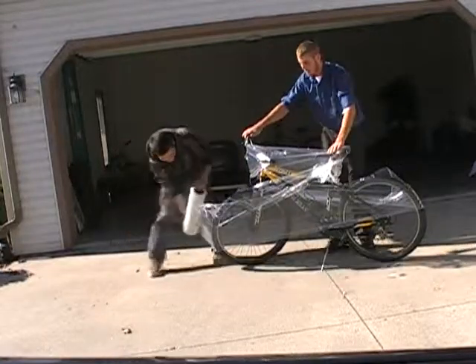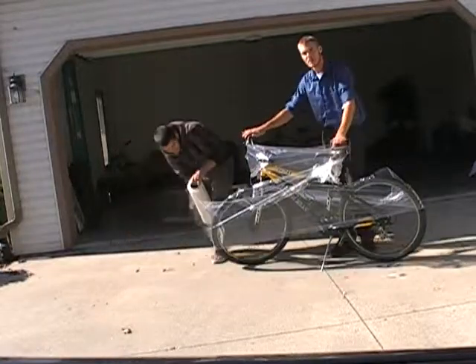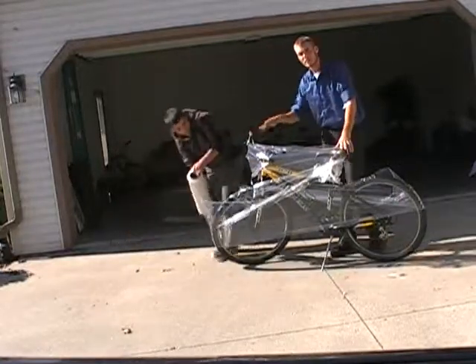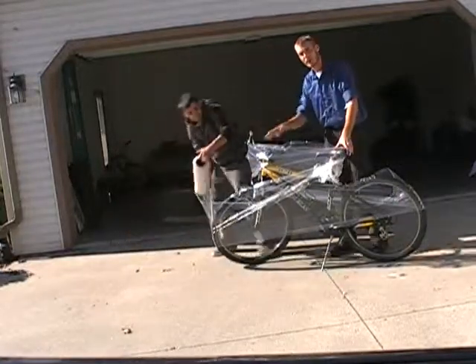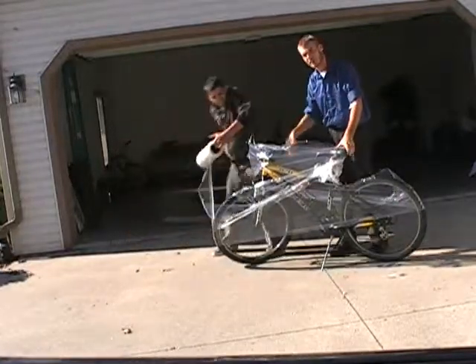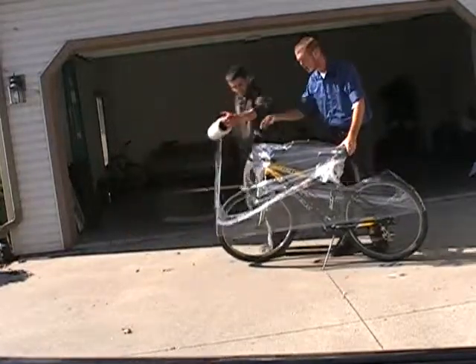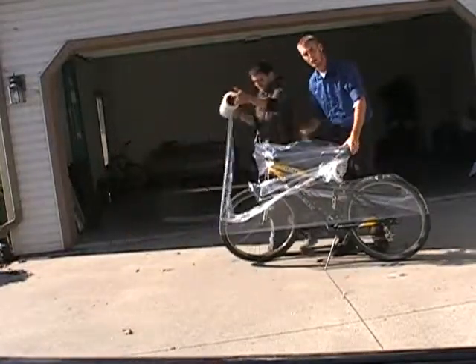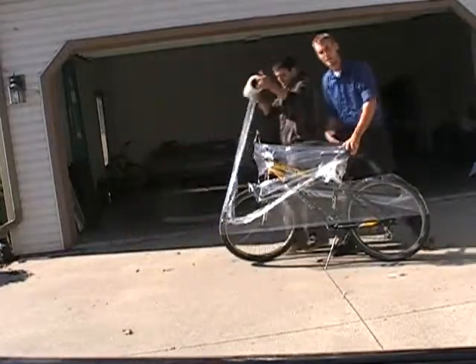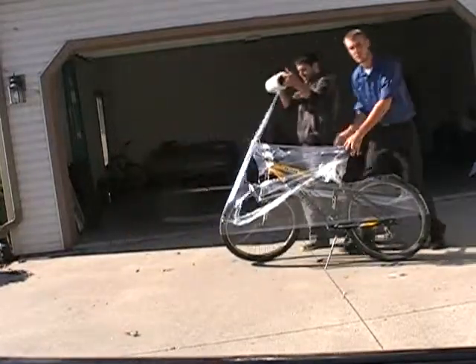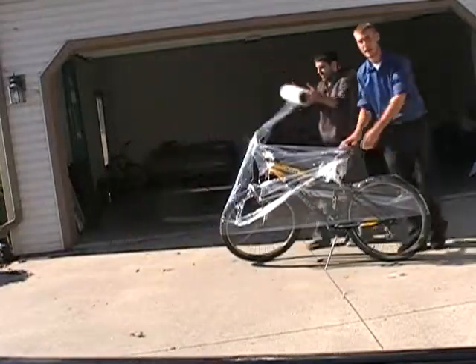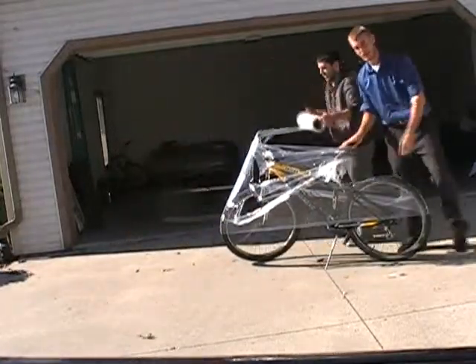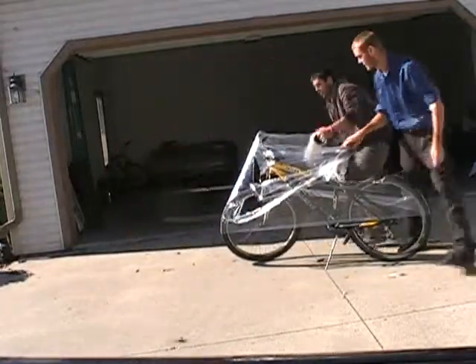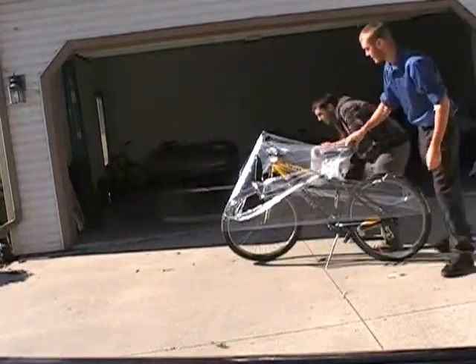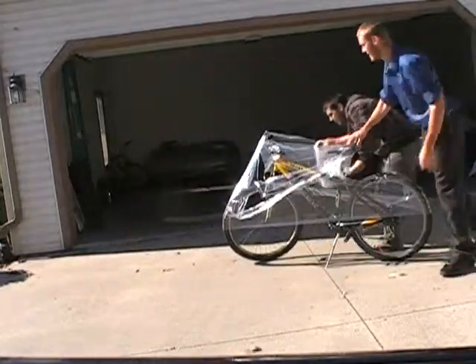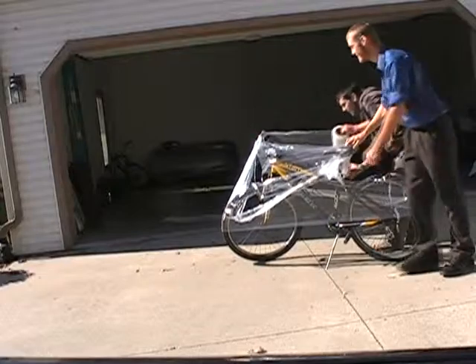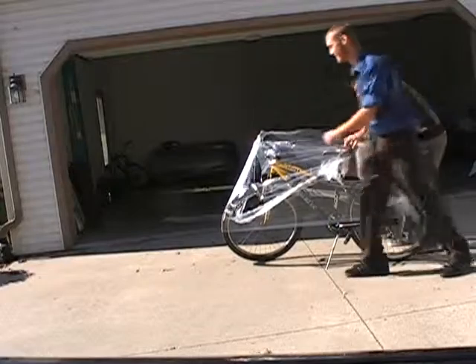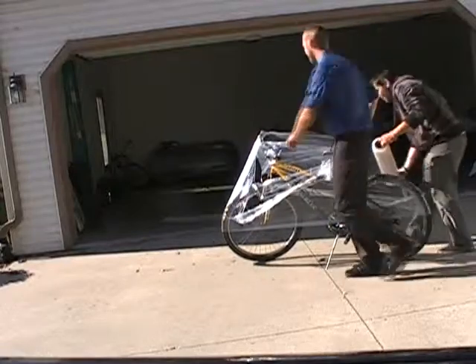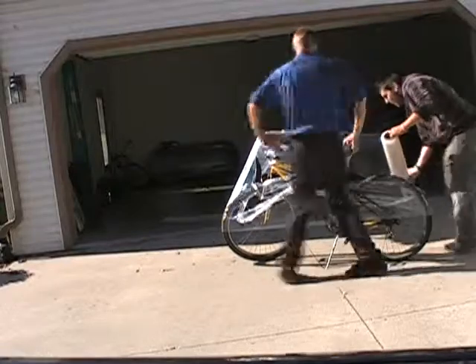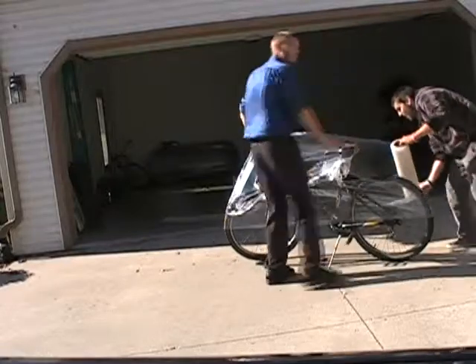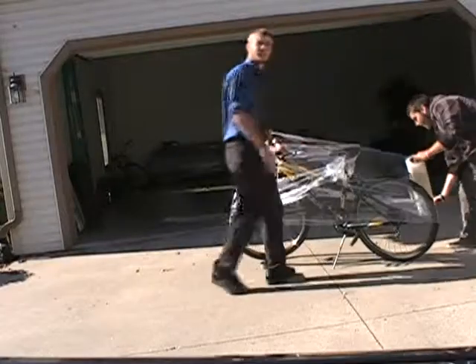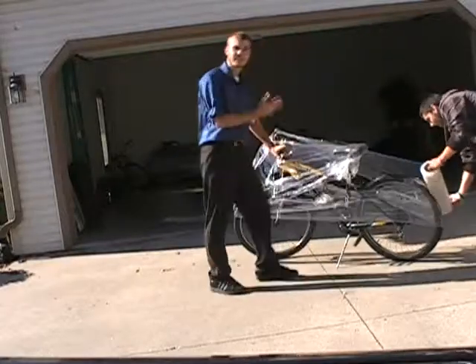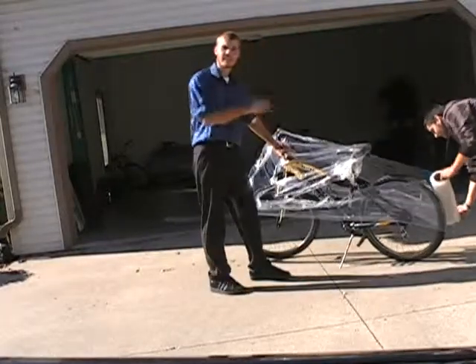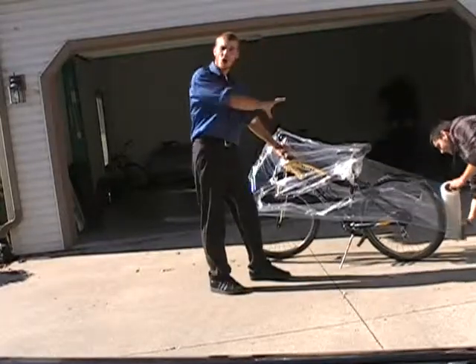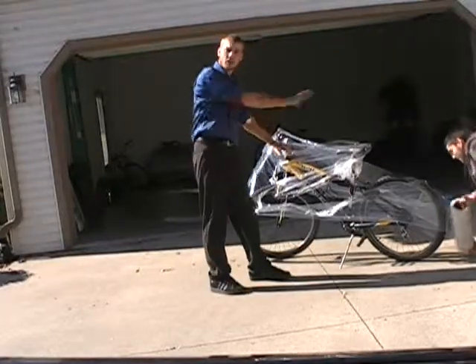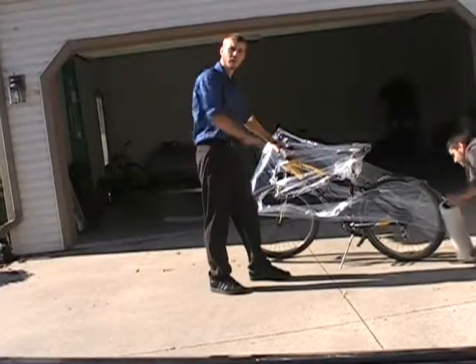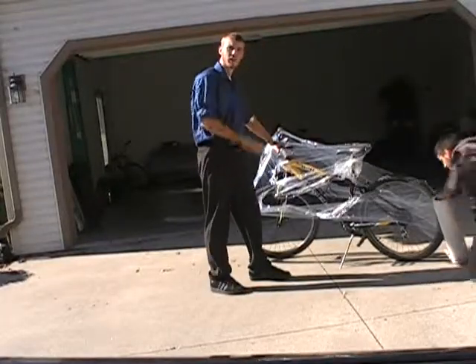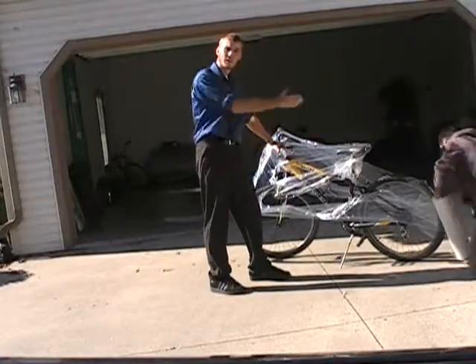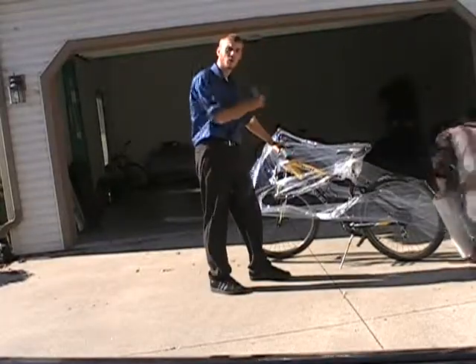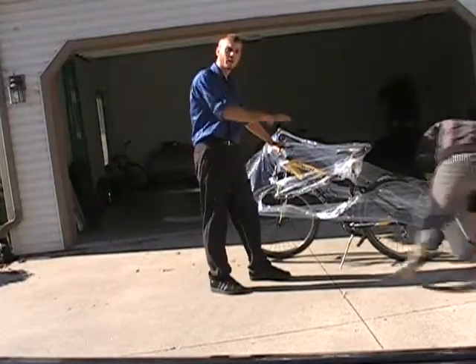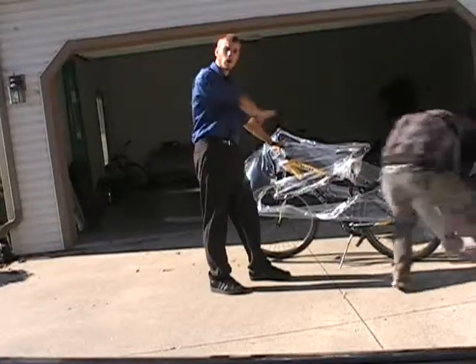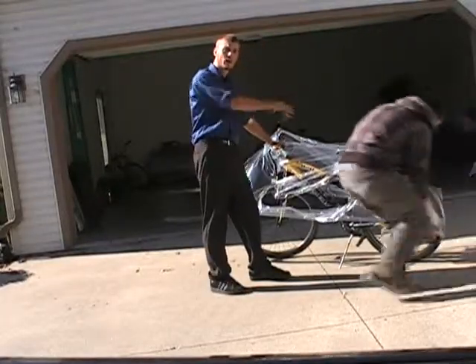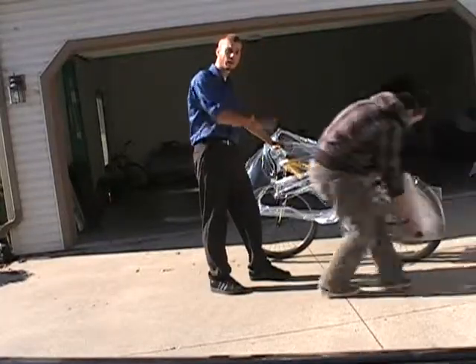Notice how he is going up and down the bike — he is getting it all covered, and that's what you want: all covered.